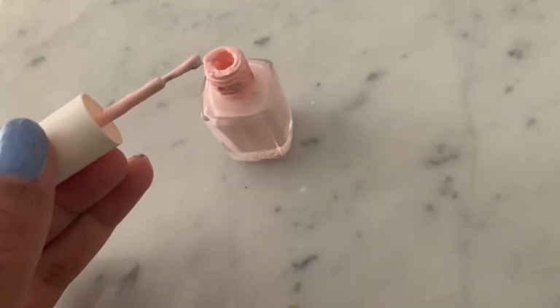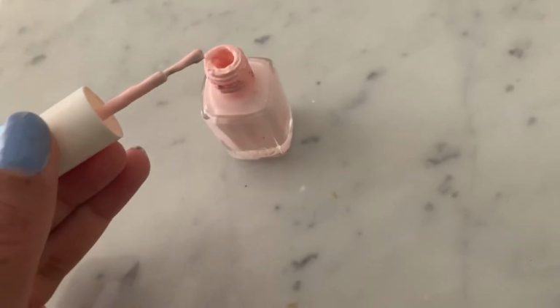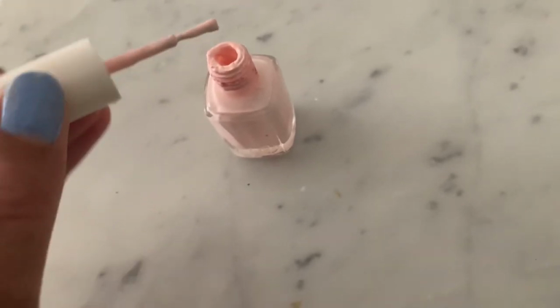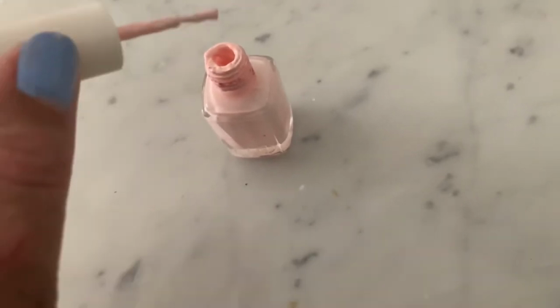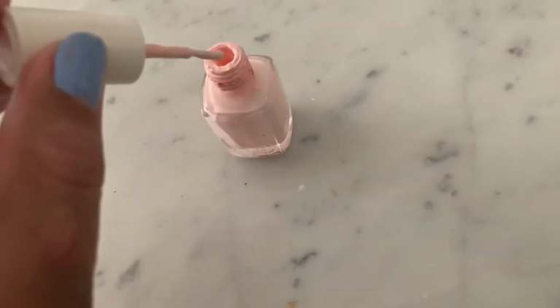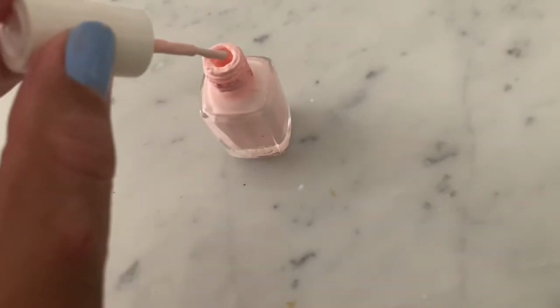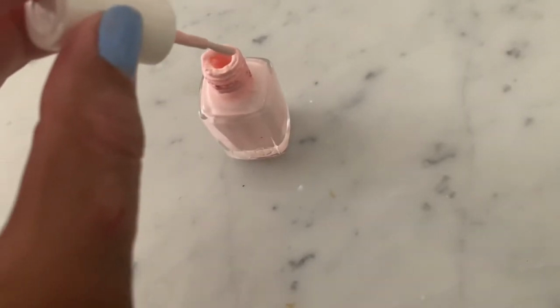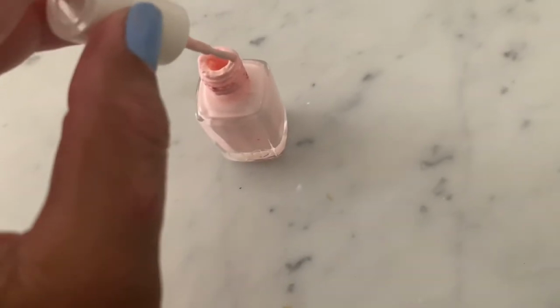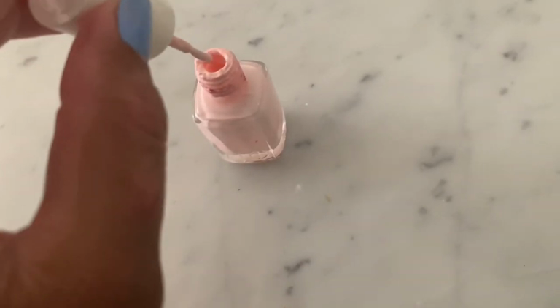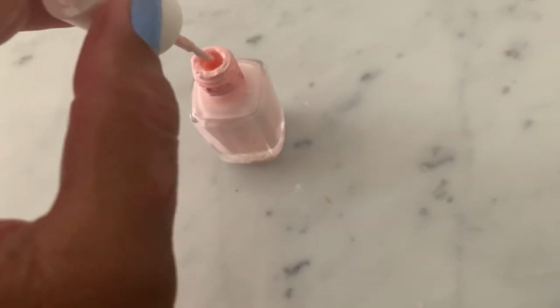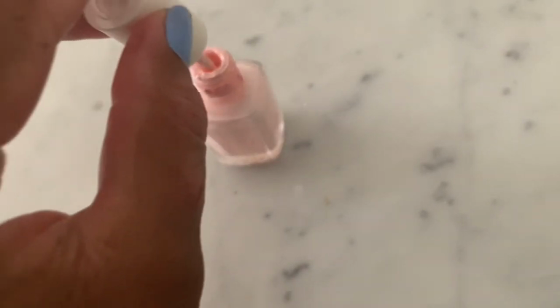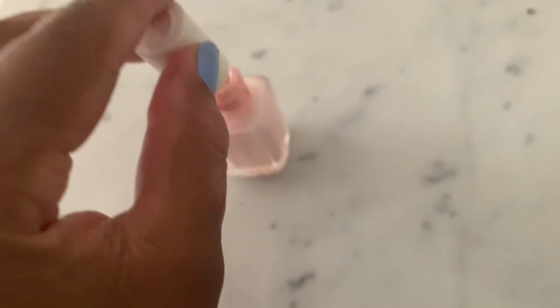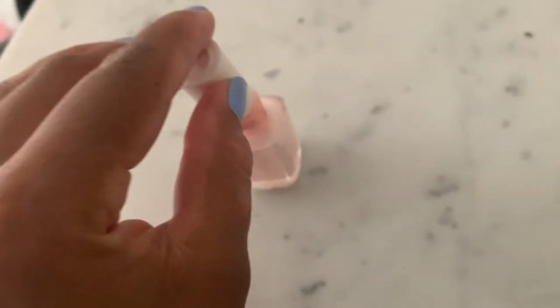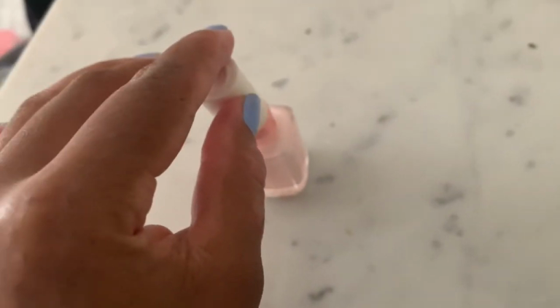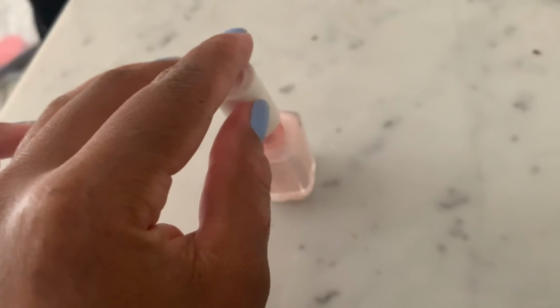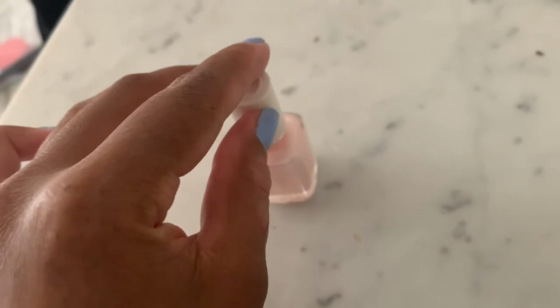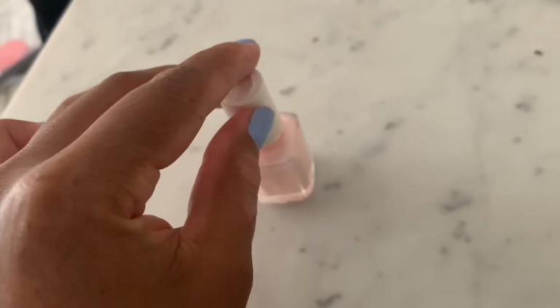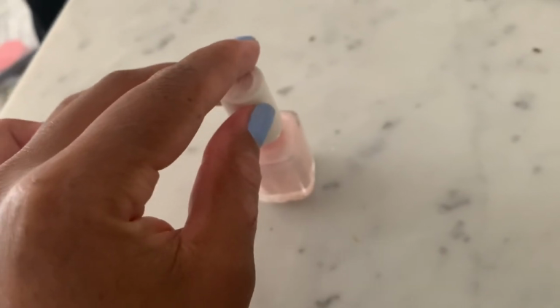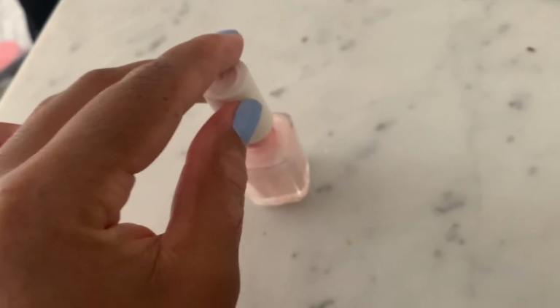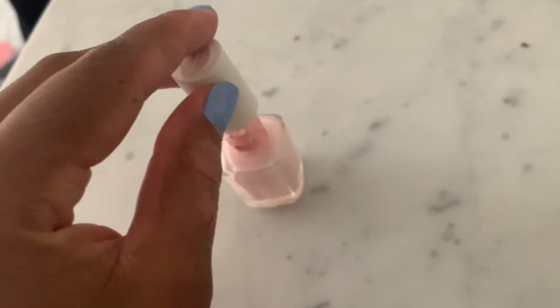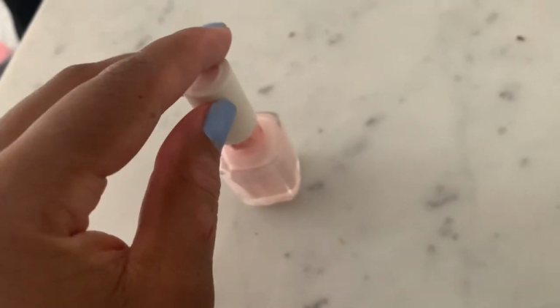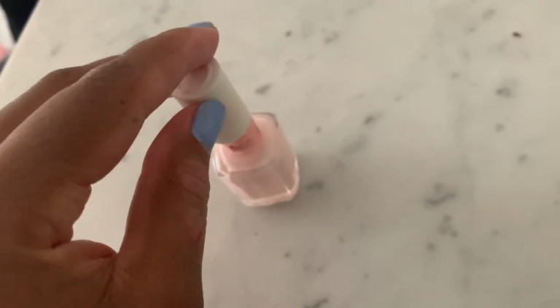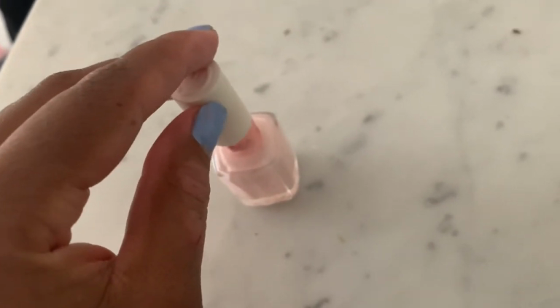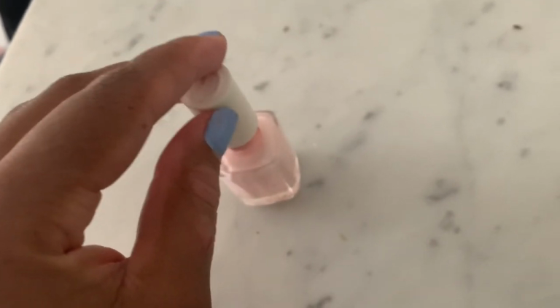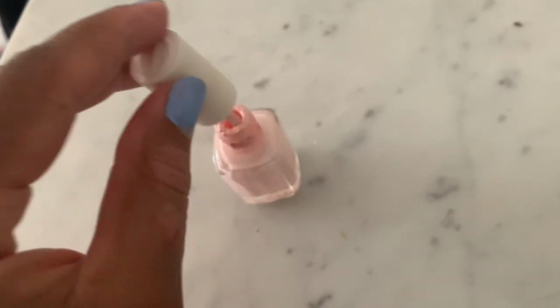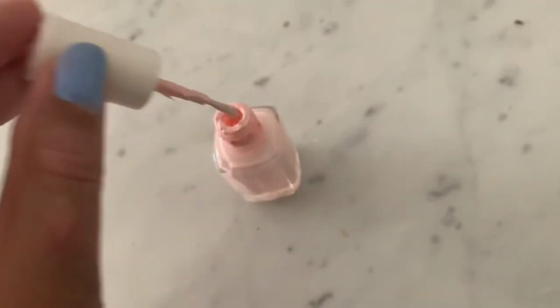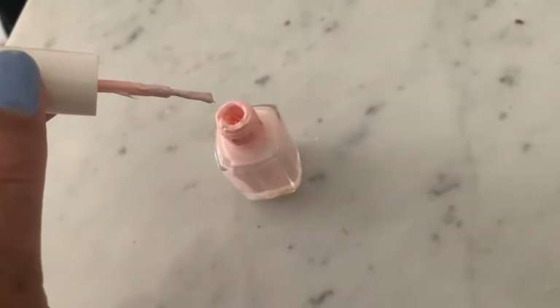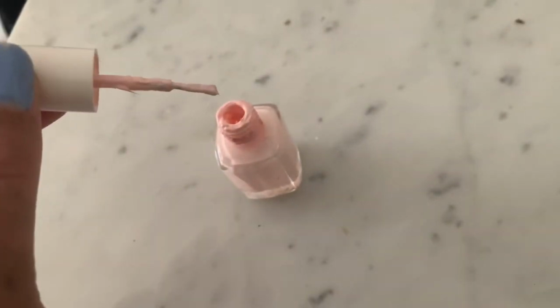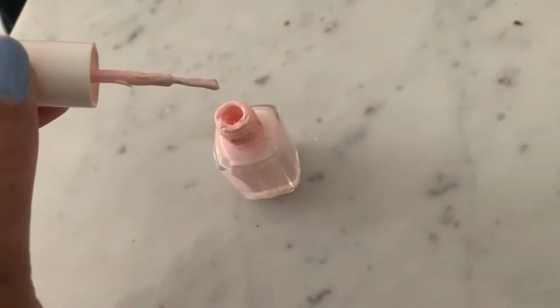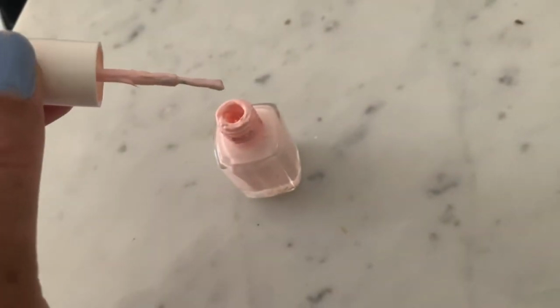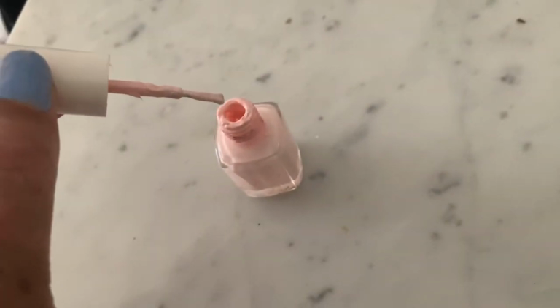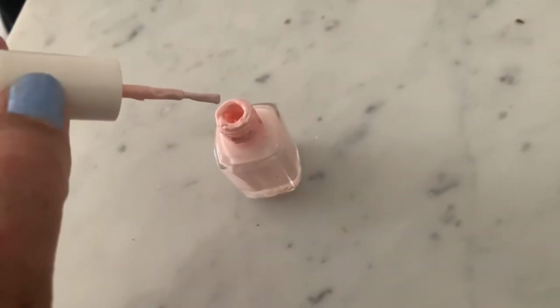To keep it 100 with you guys, I'm actually really happy these two polishes are out of my collection. Even though they went bad, I'm just happy that they're gone and I can make room for something new.